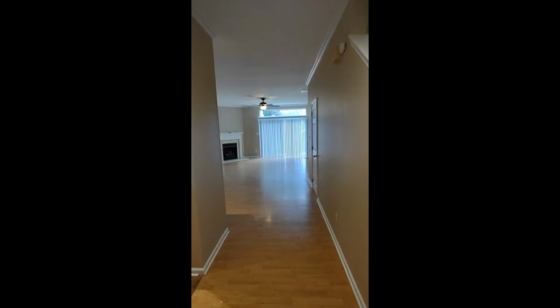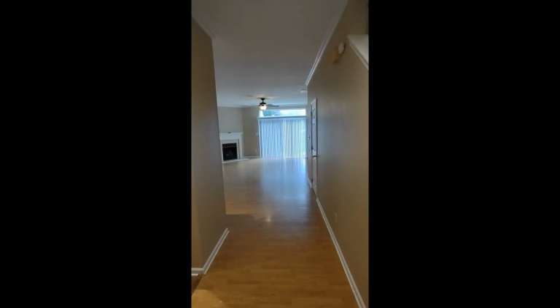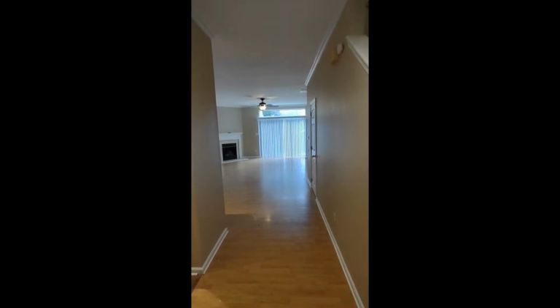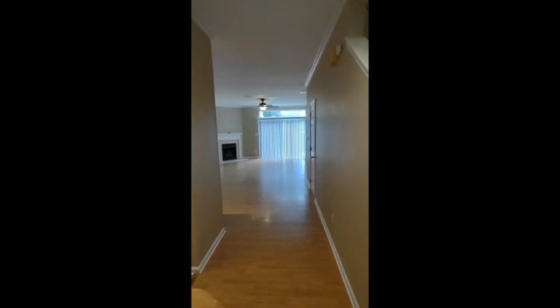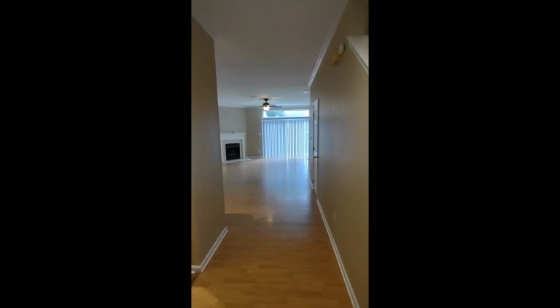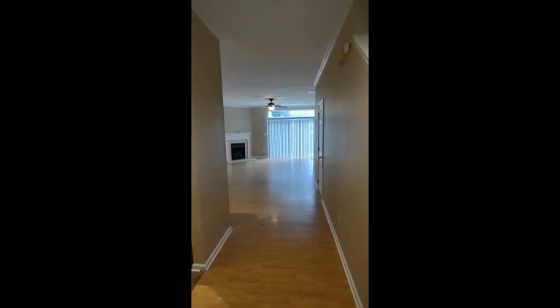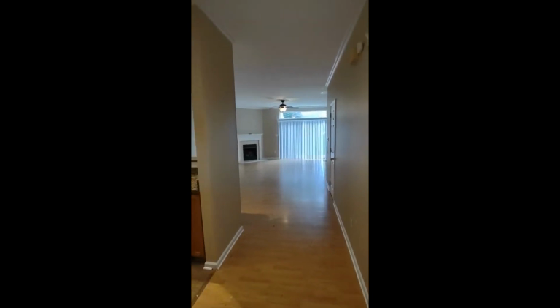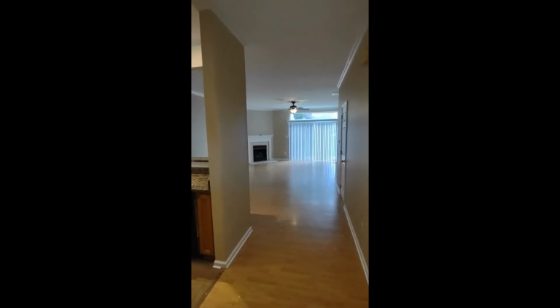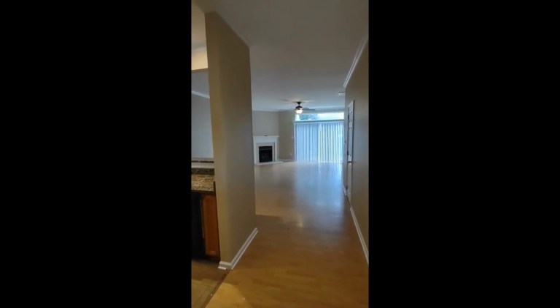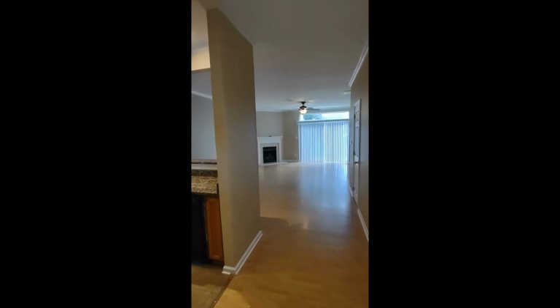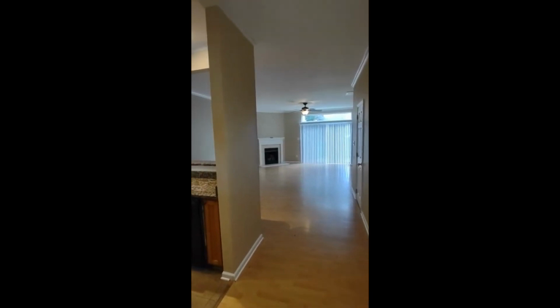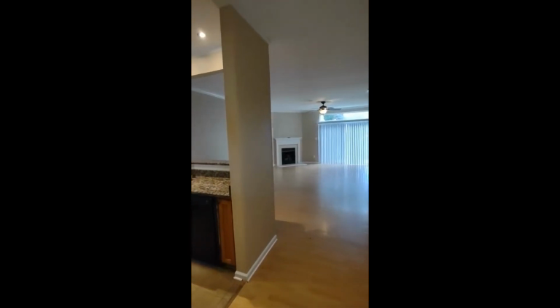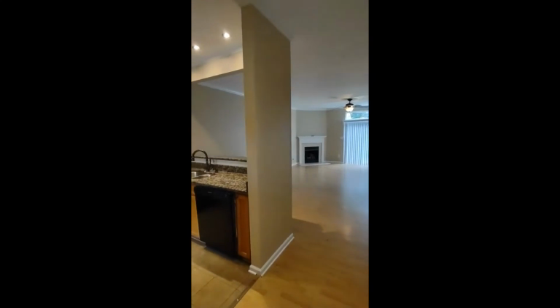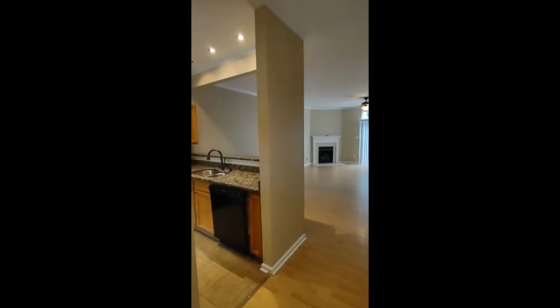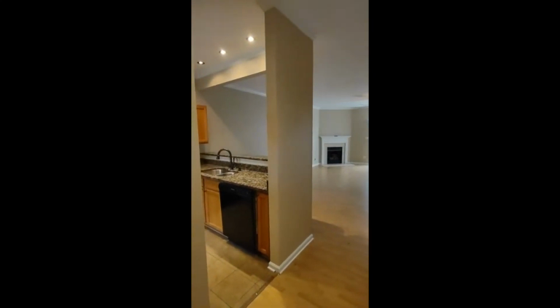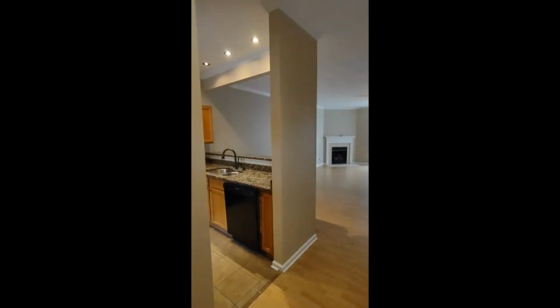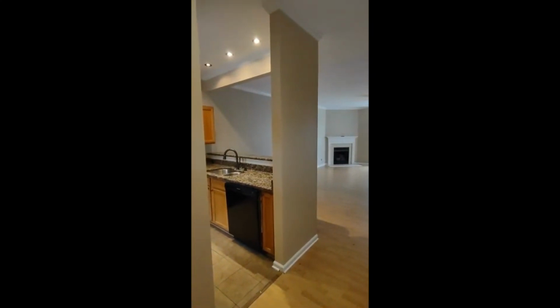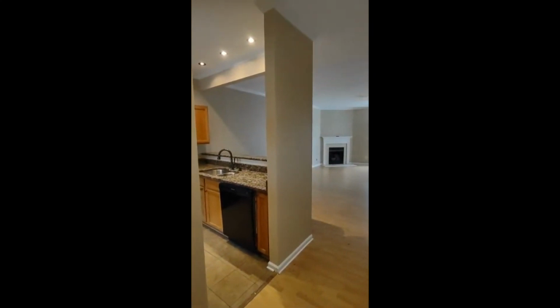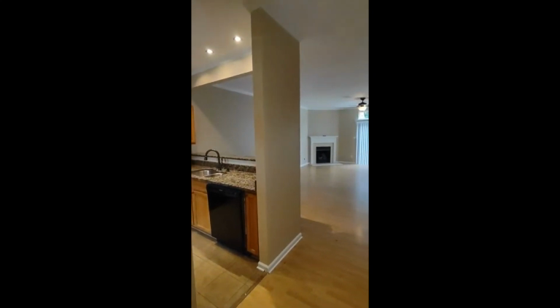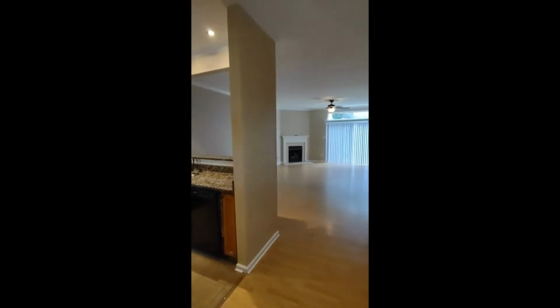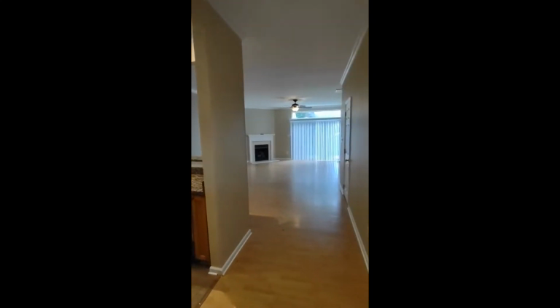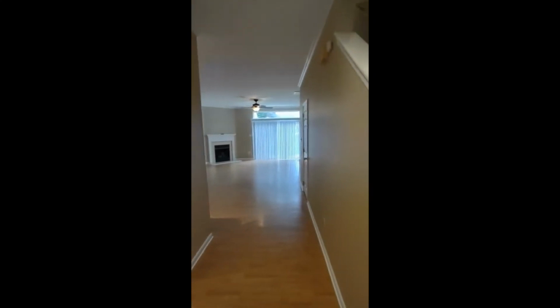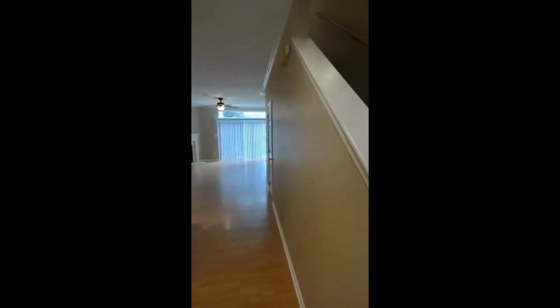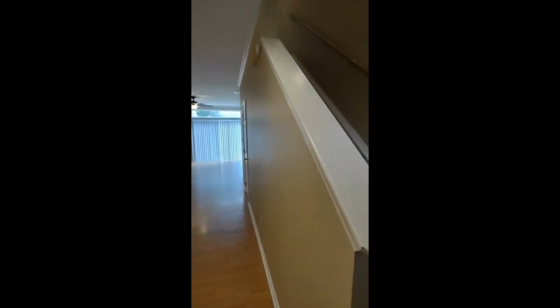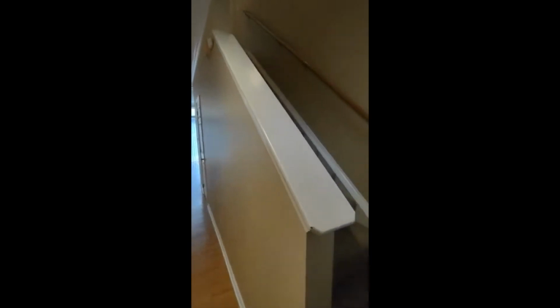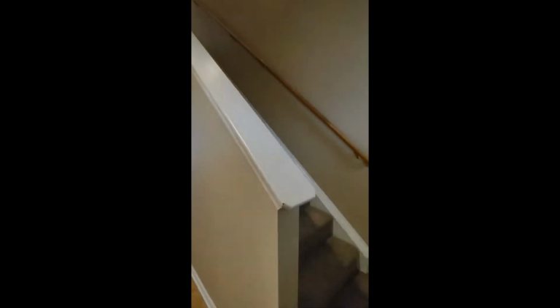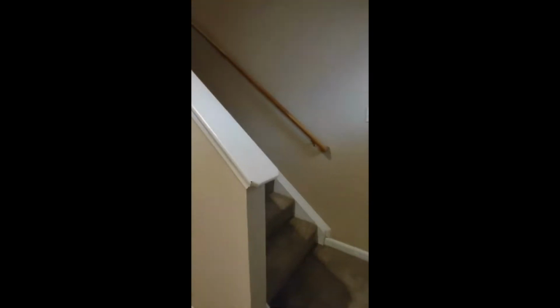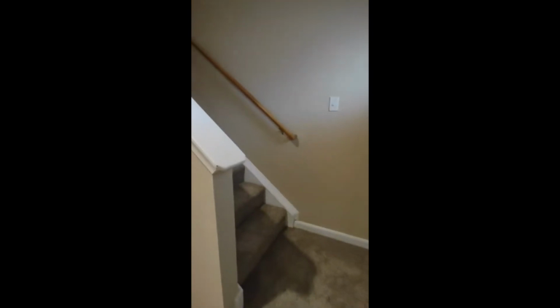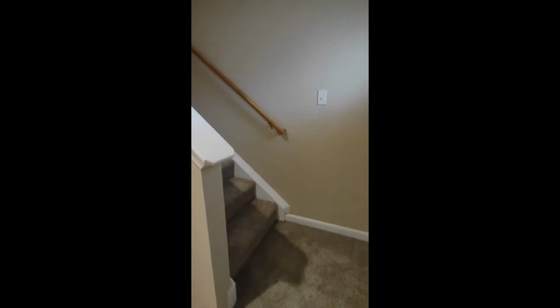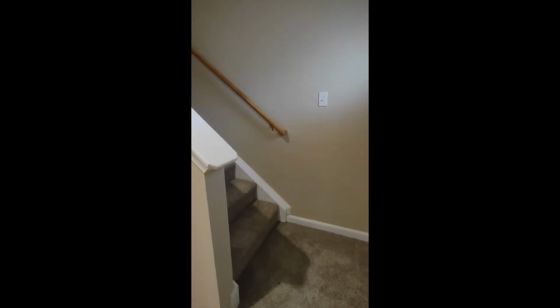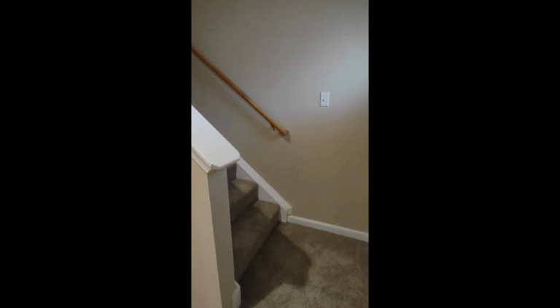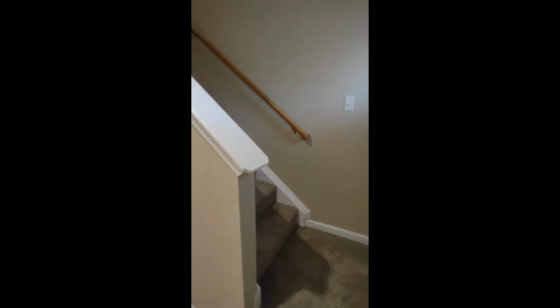Upon entering the home you will notice a very open concept to the downstairs area. To our left is our kitchen, straight is our living room, and to our right is the staircase leading to the second floor with the bedrooms.